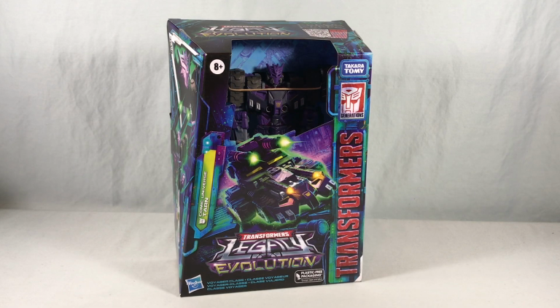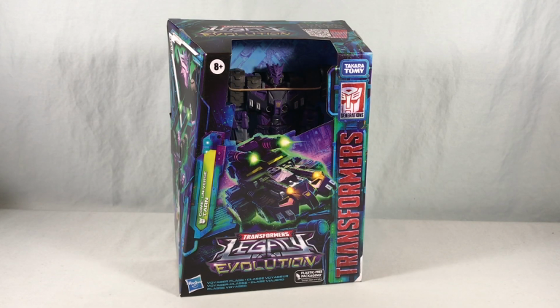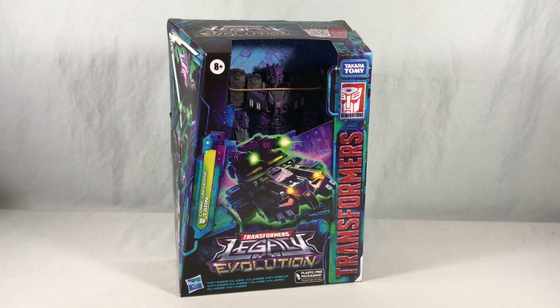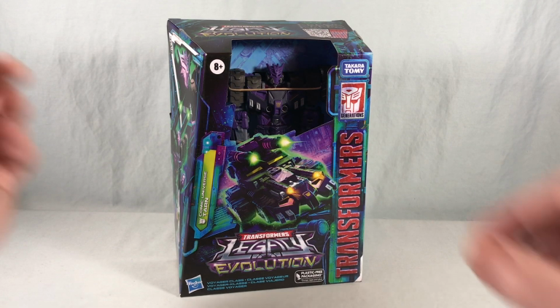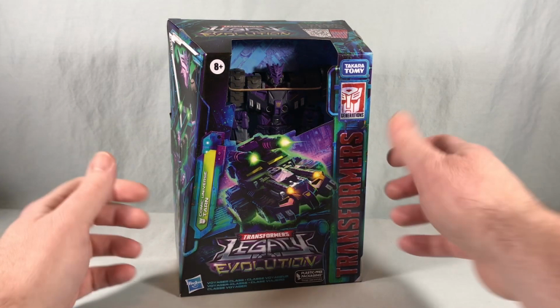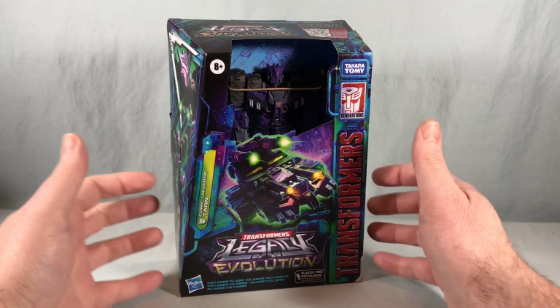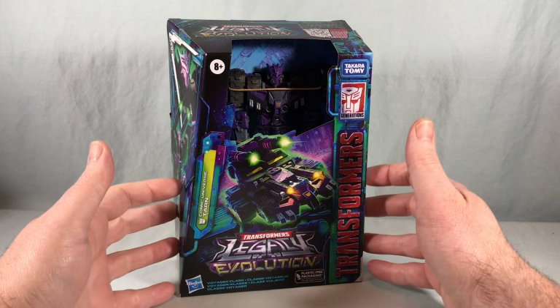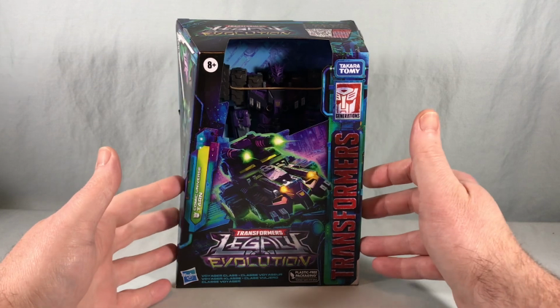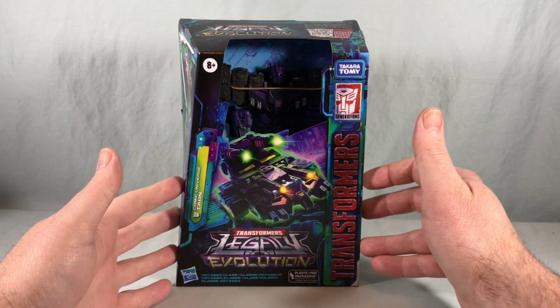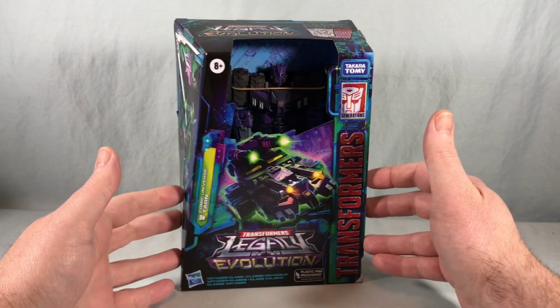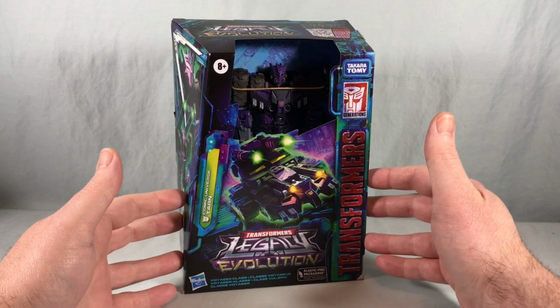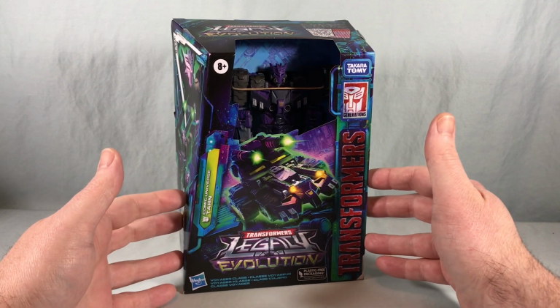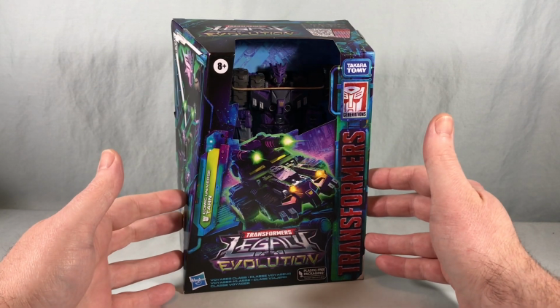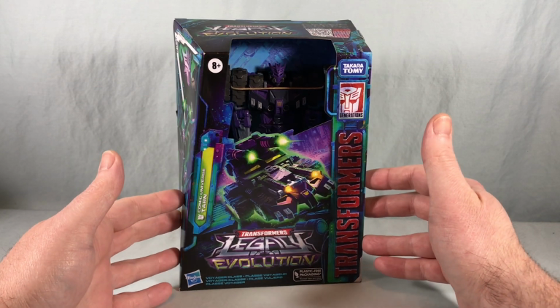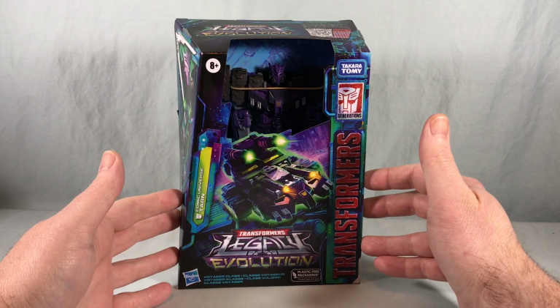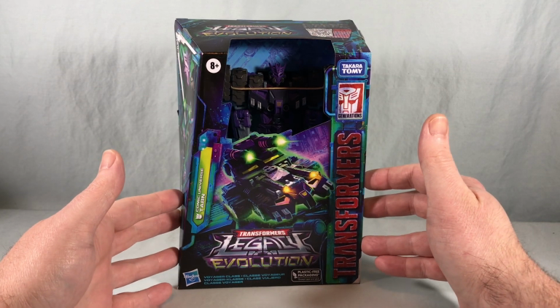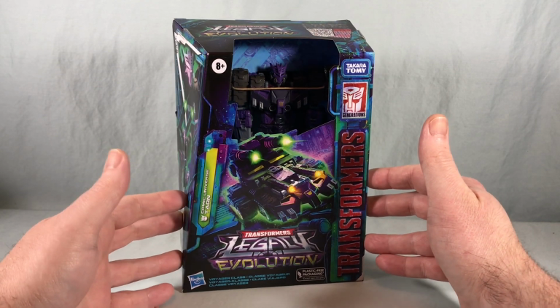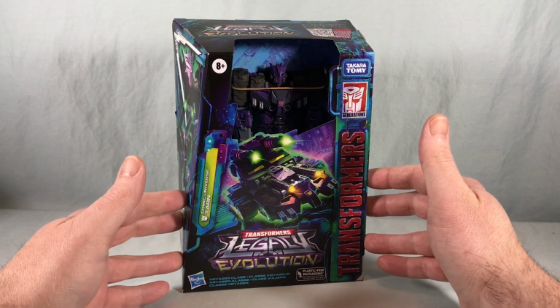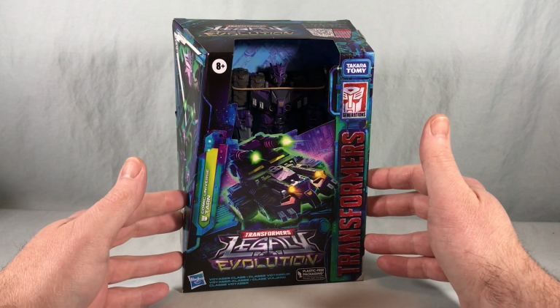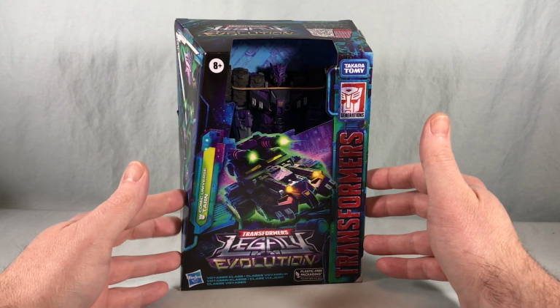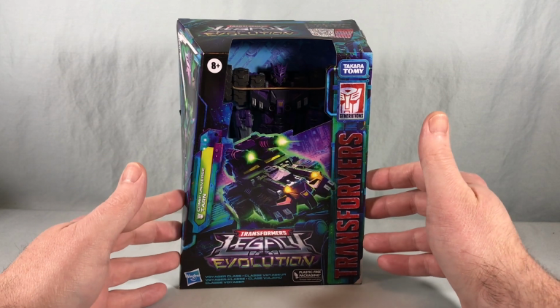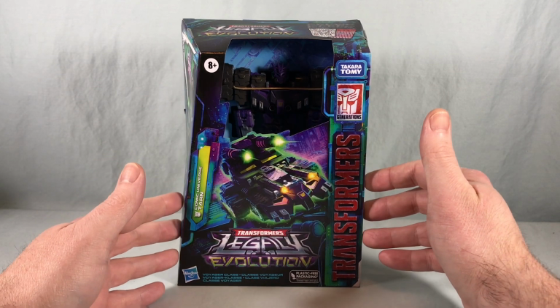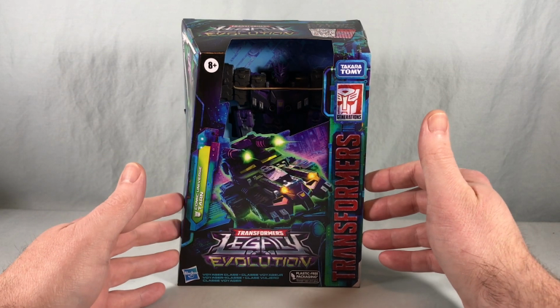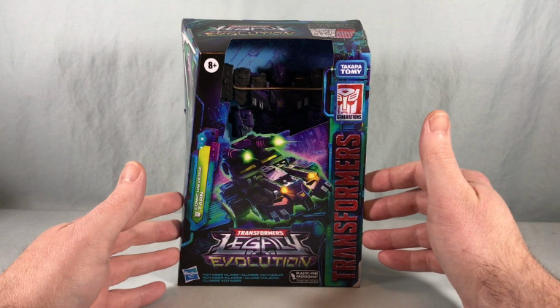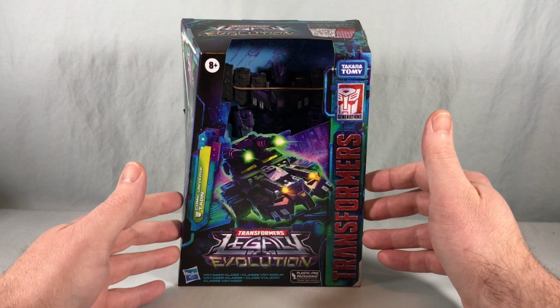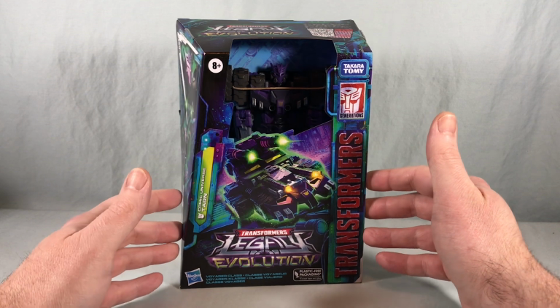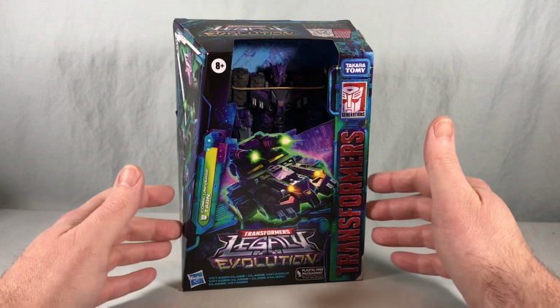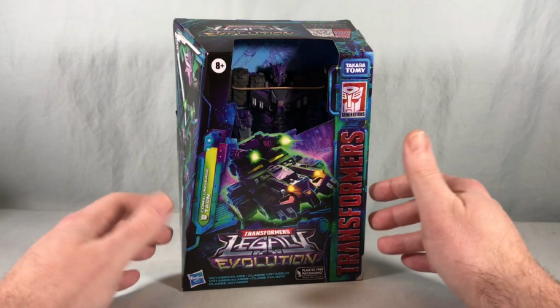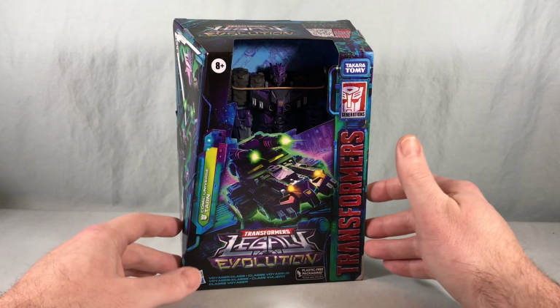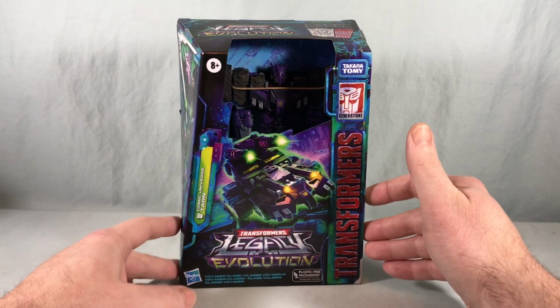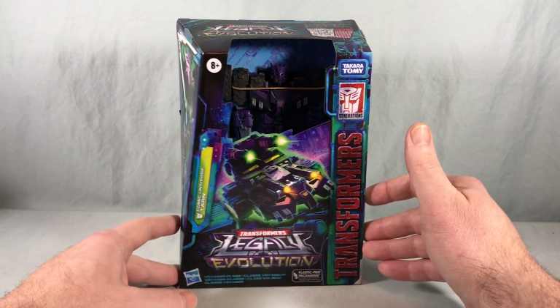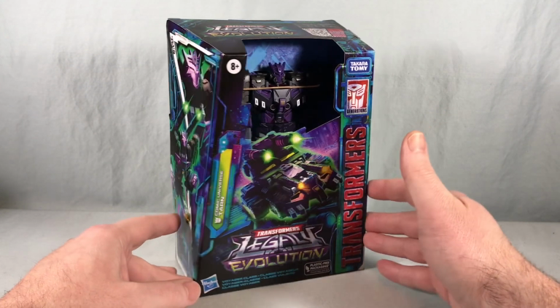Hello fellow collectors and welcome to Long's Toys. Today we are taking a look at Voyager Class Comic Universe Tarn from the Transformers Legacy Evolution line from Hasbro.